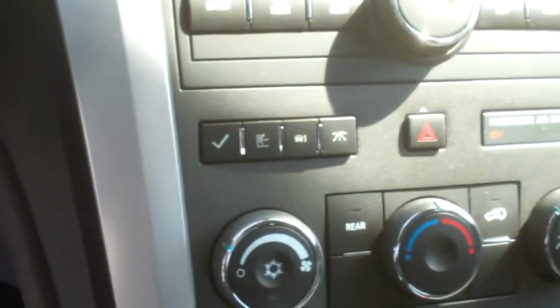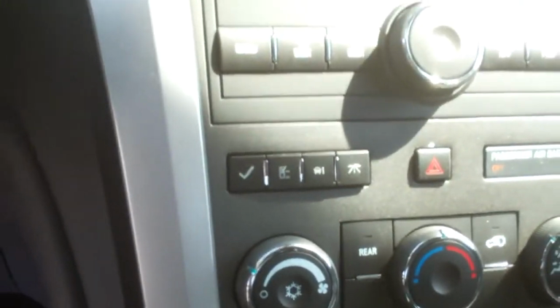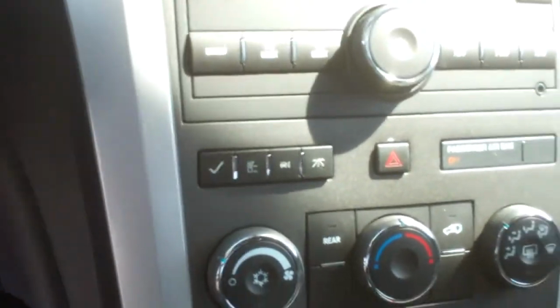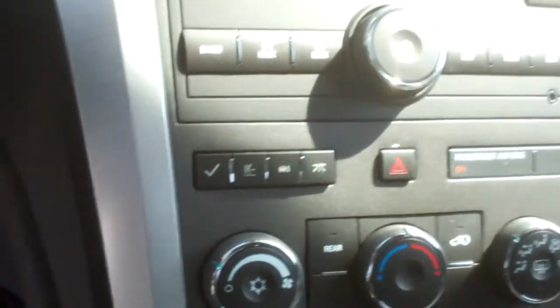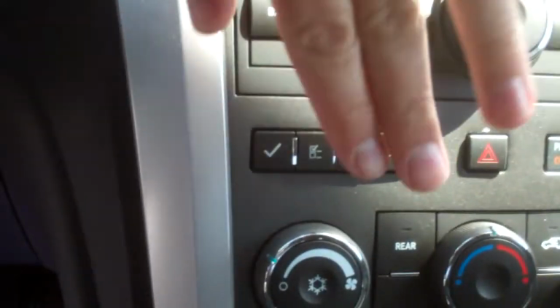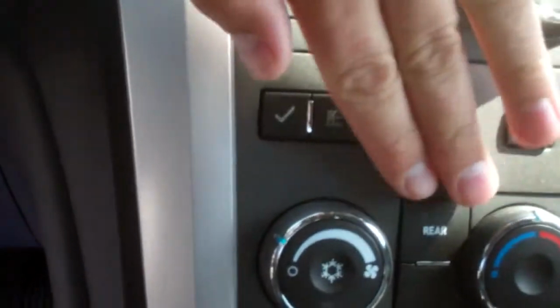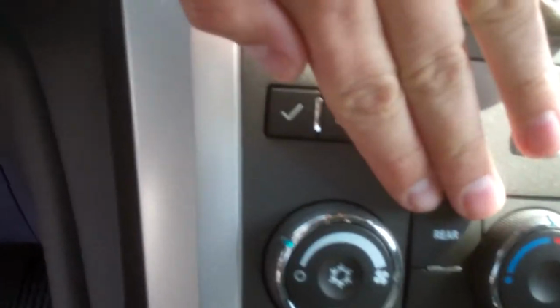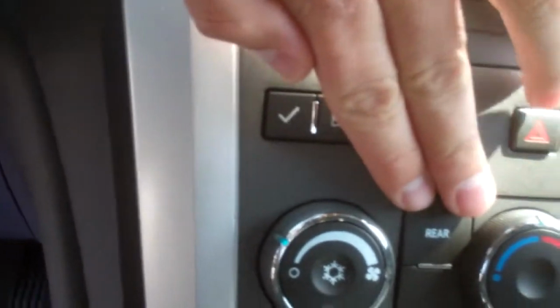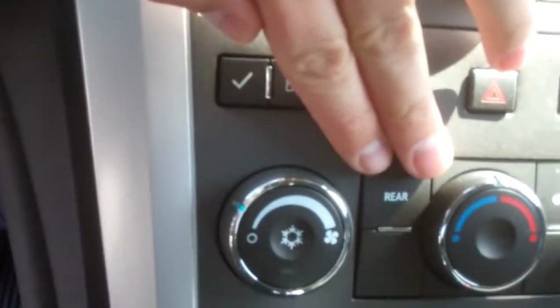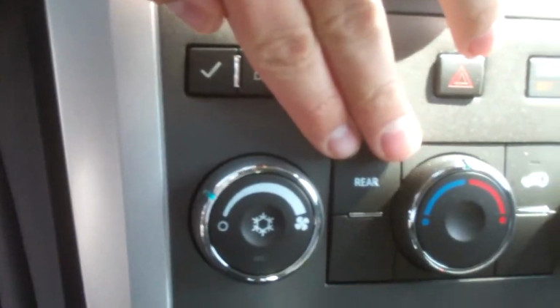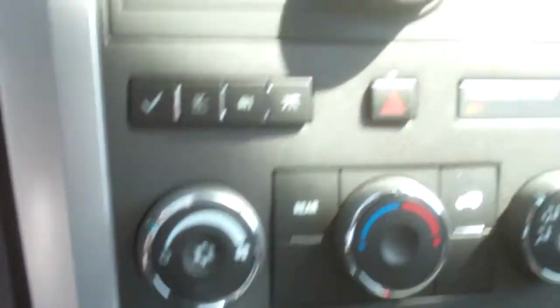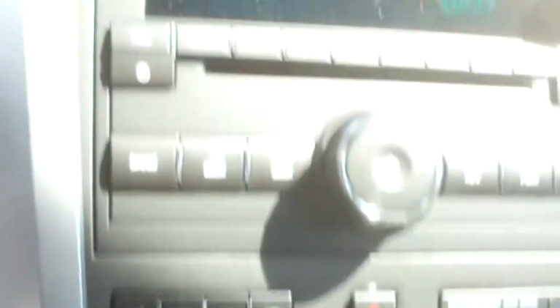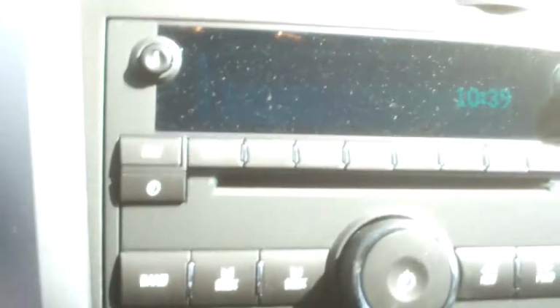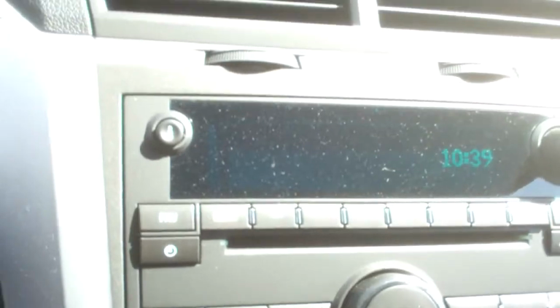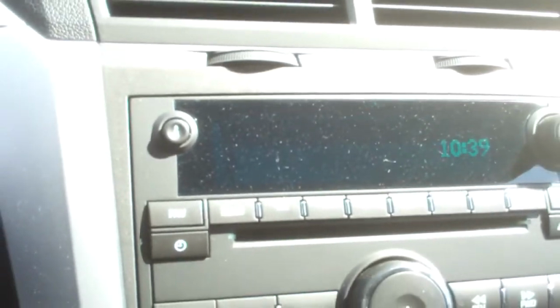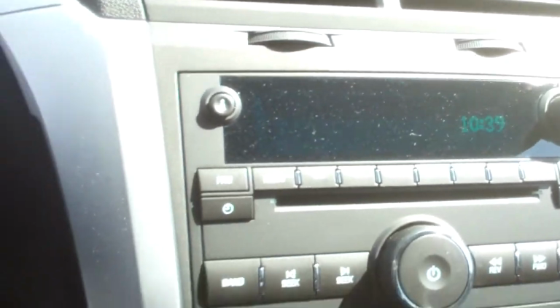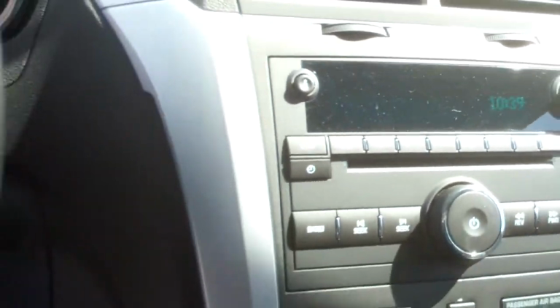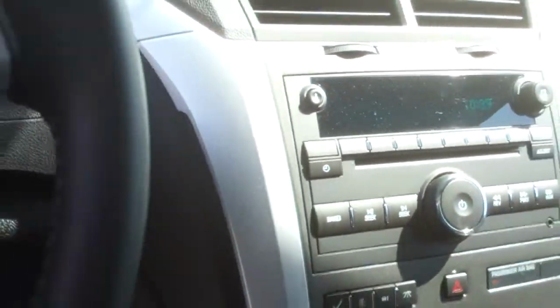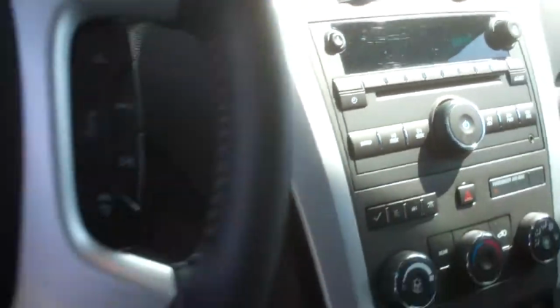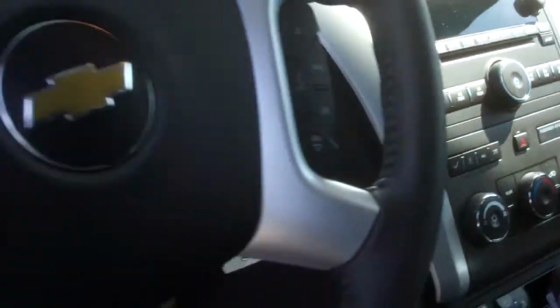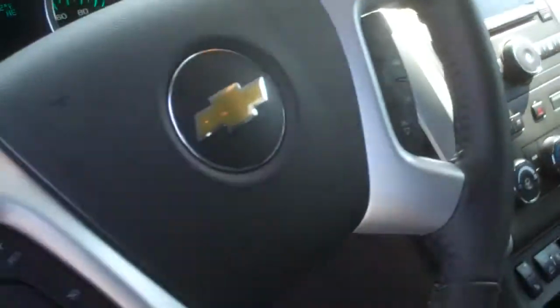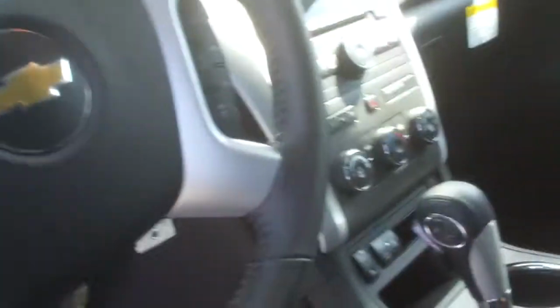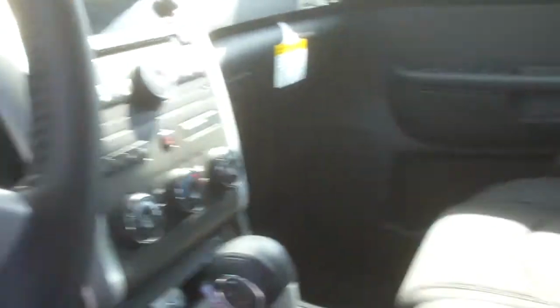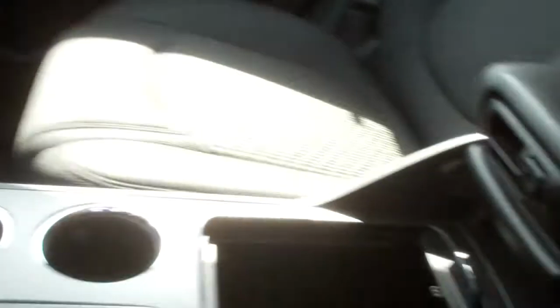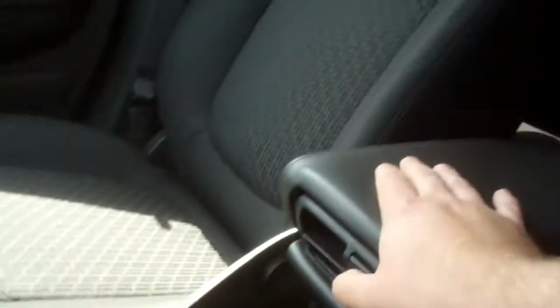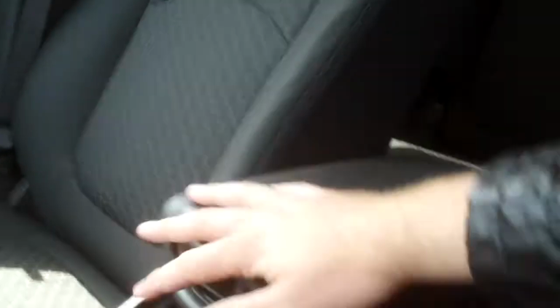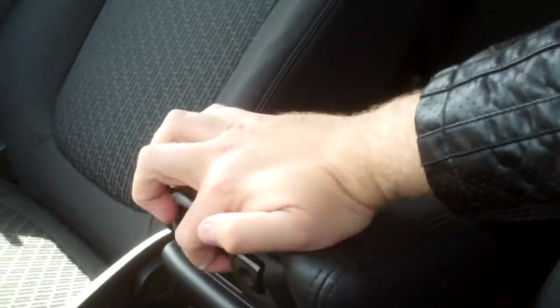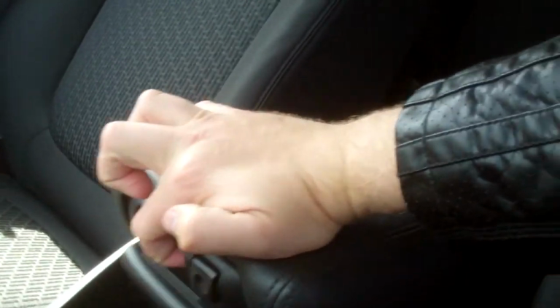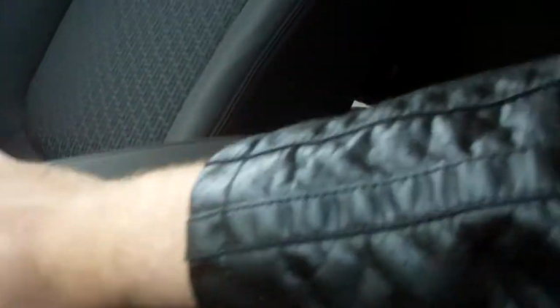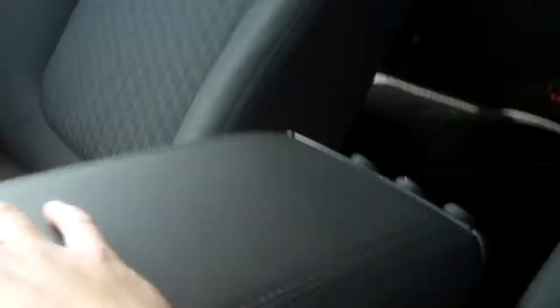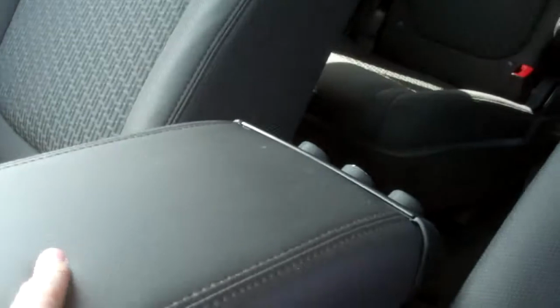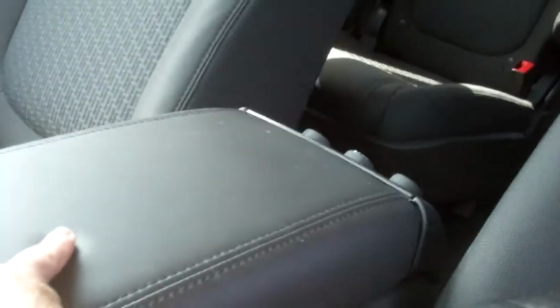It does have front and rear air conditioning. AM FM XM radio. It has a really cool sliding center console.